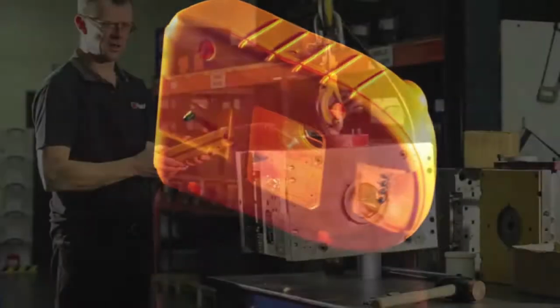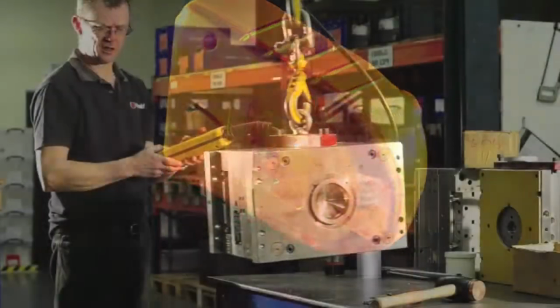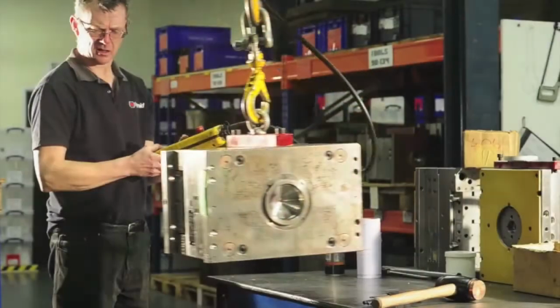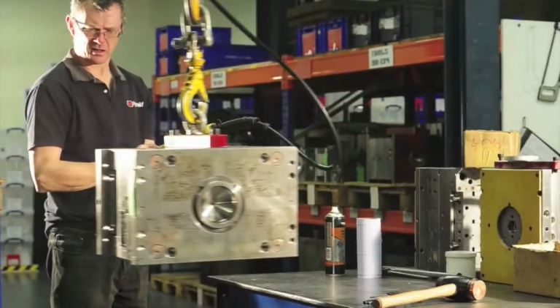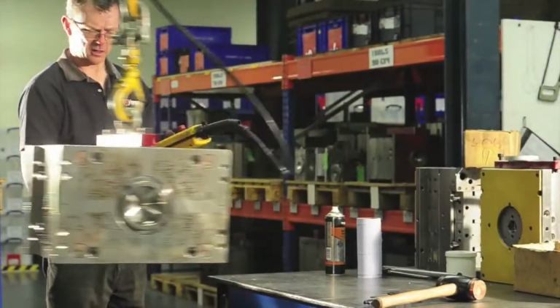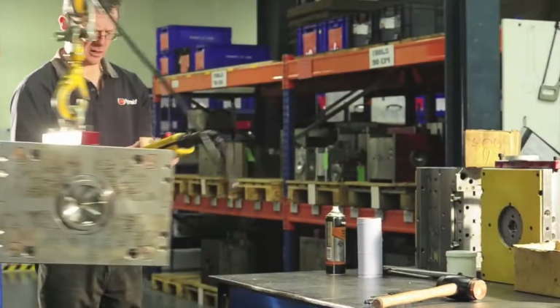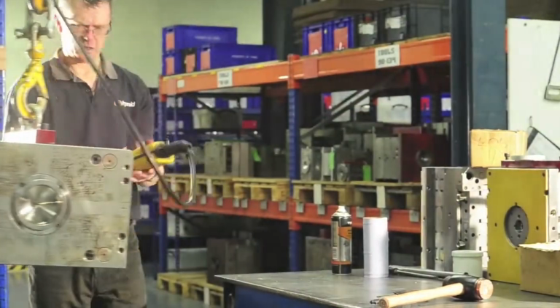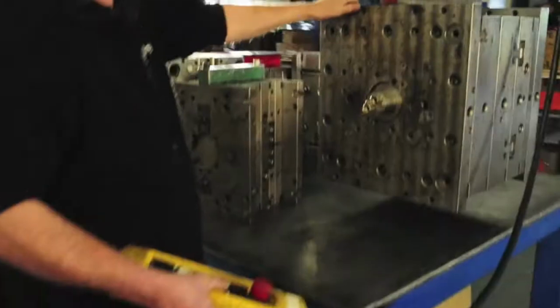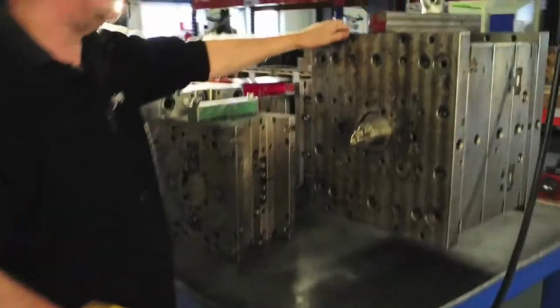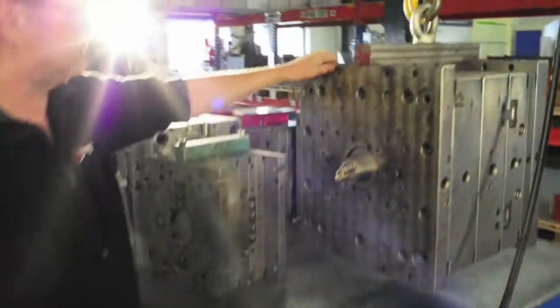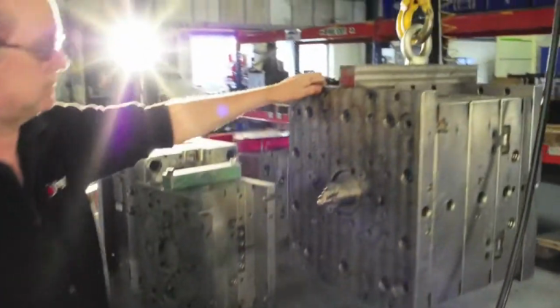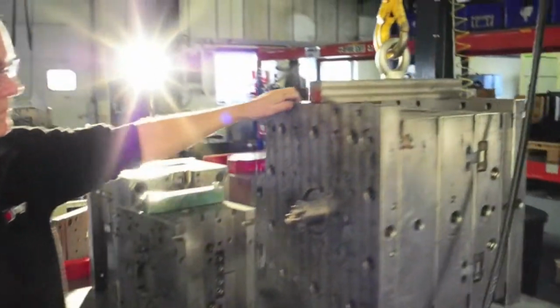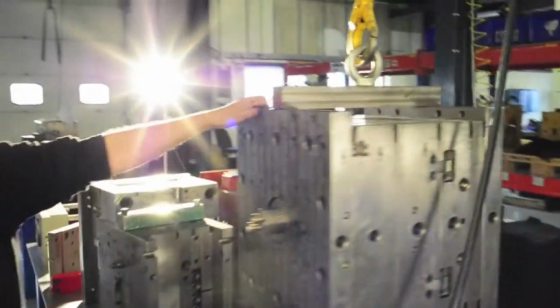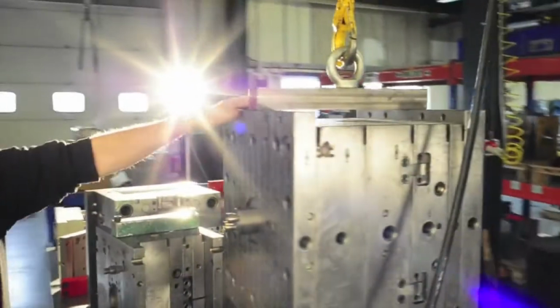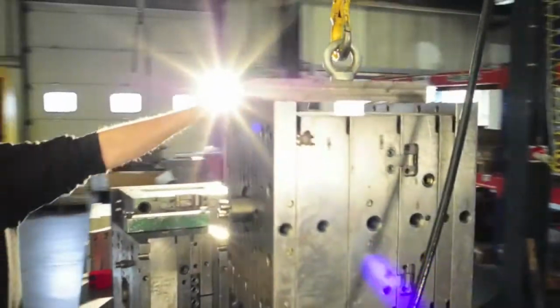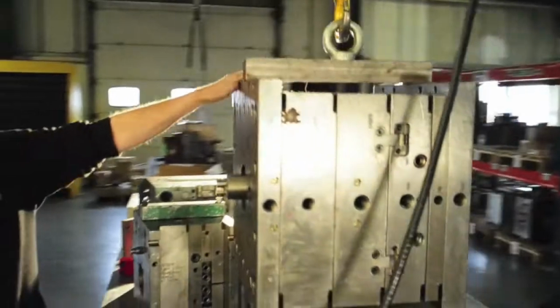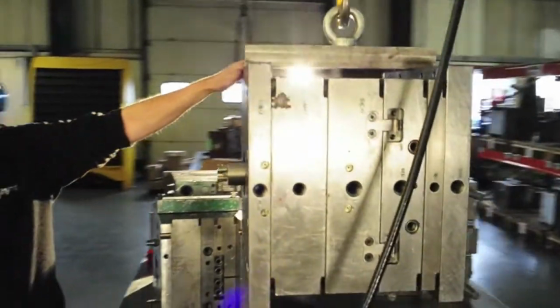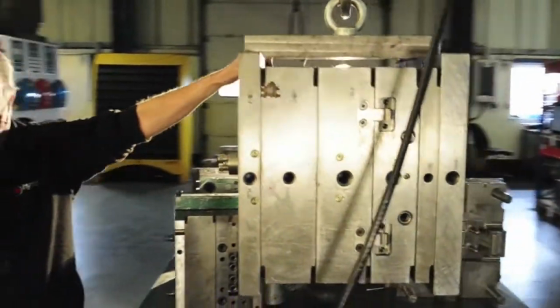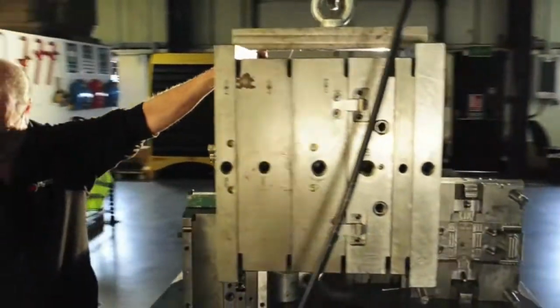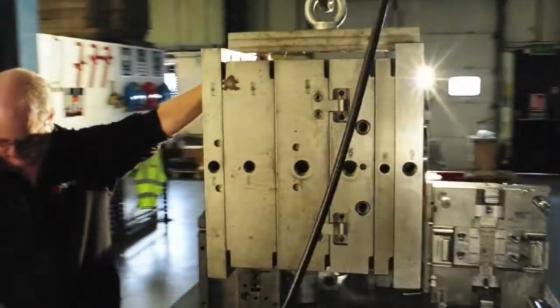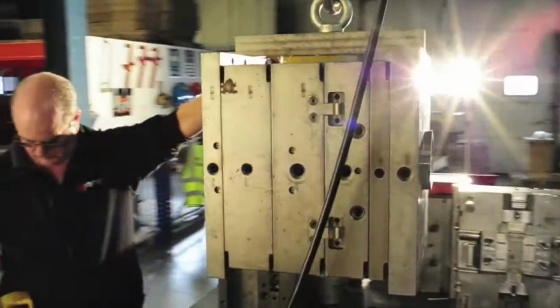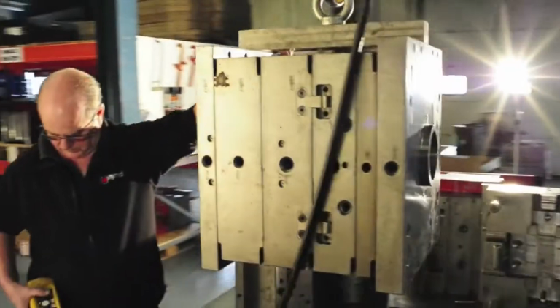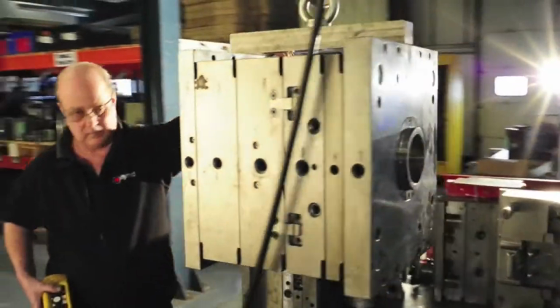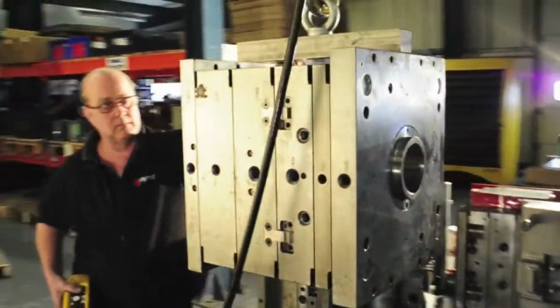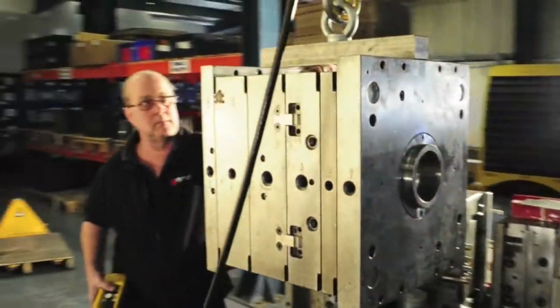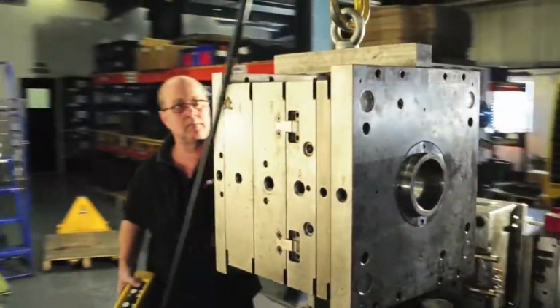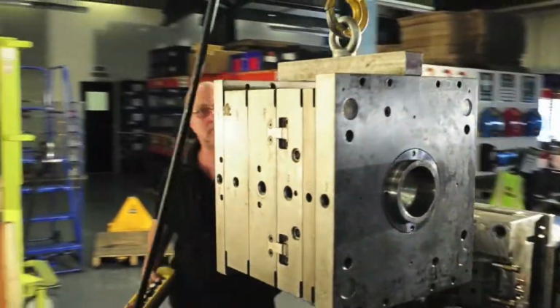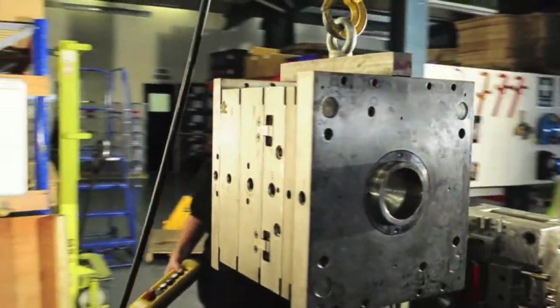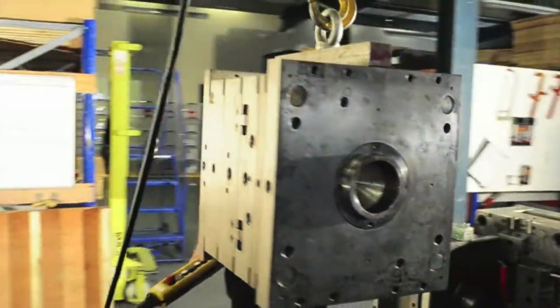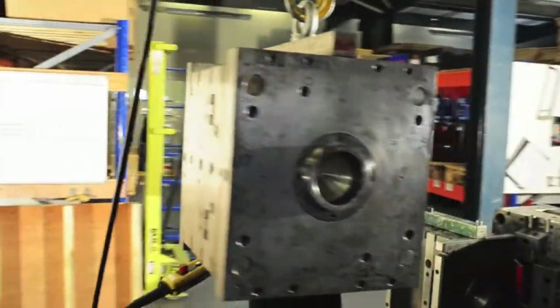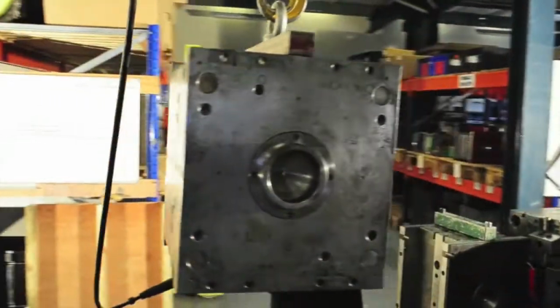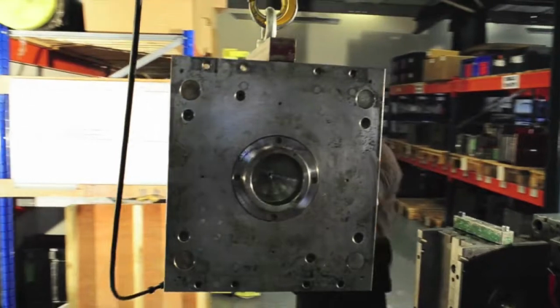All of our tools are made from fully hardened mold steel and come supplied with a UK guarantee. Here at HiMid we also have a team of fully trained tool makers who provide on-site support for our production facility.